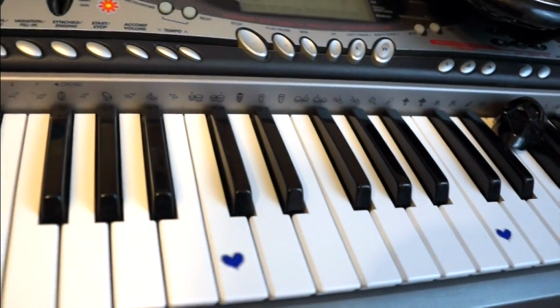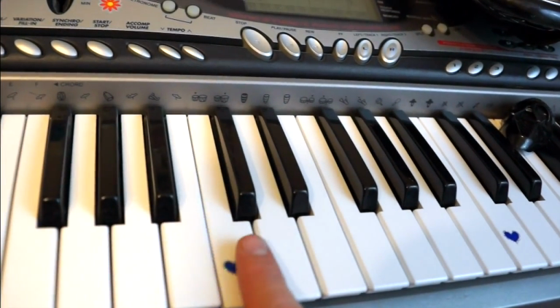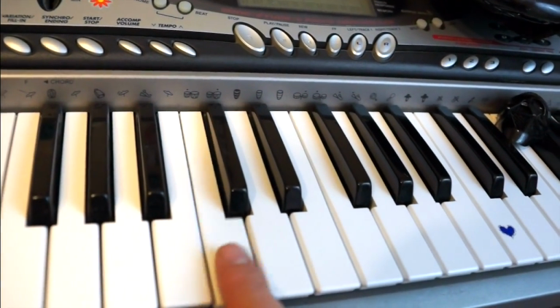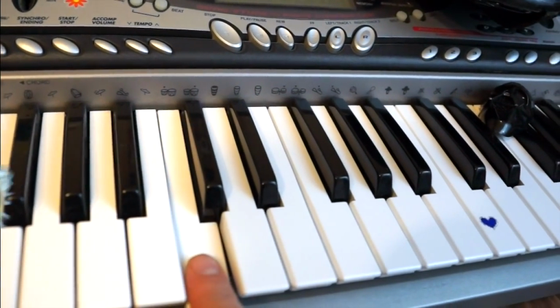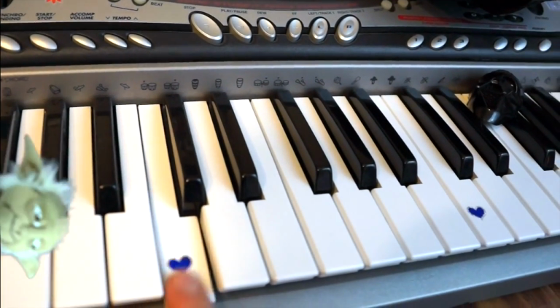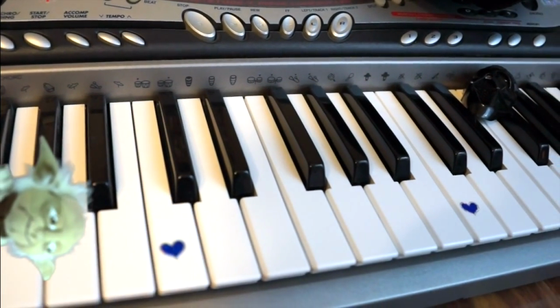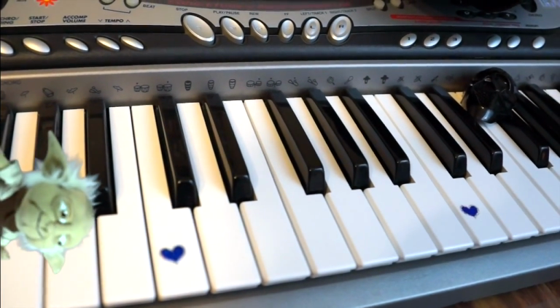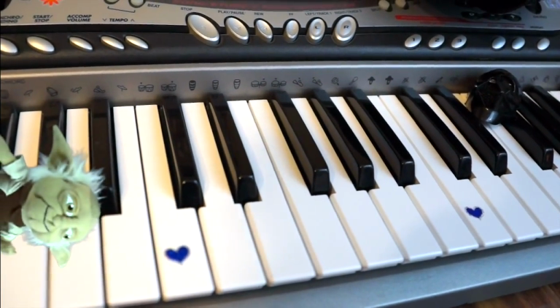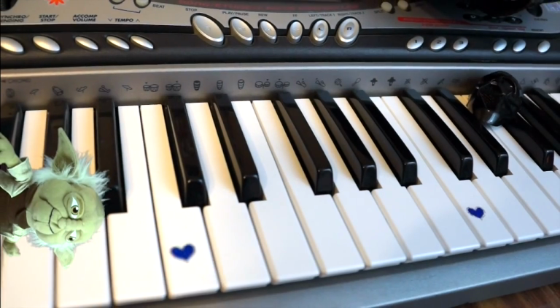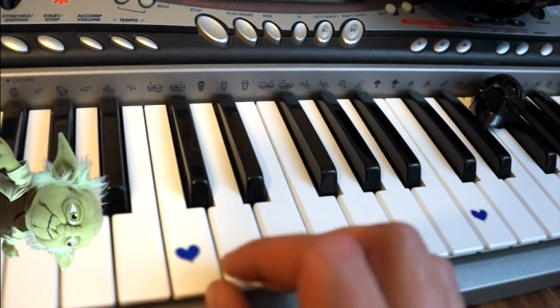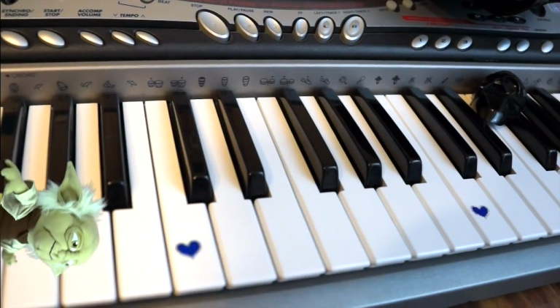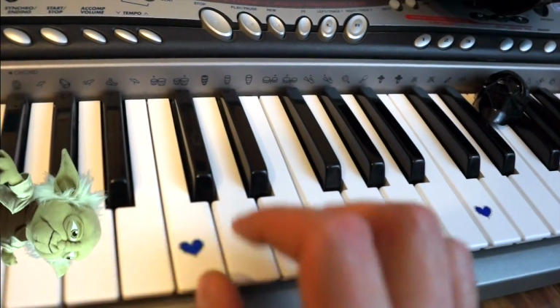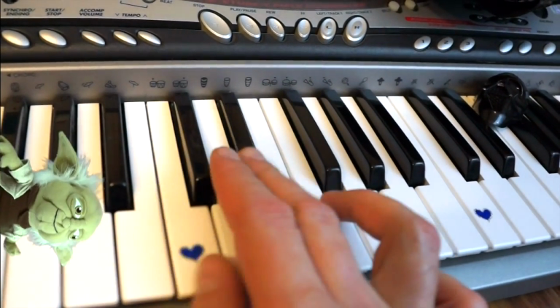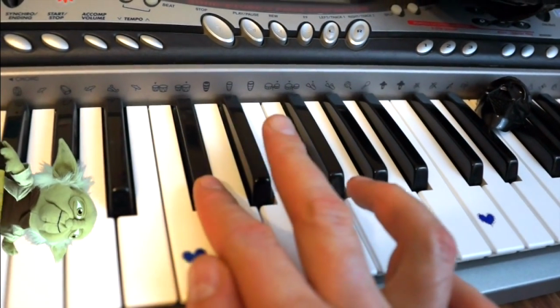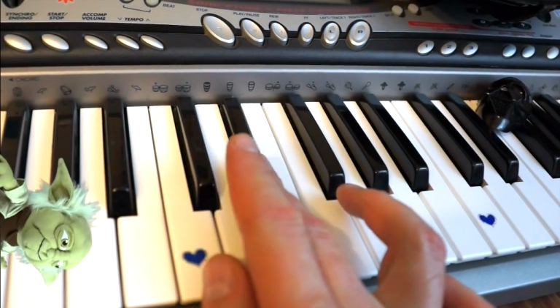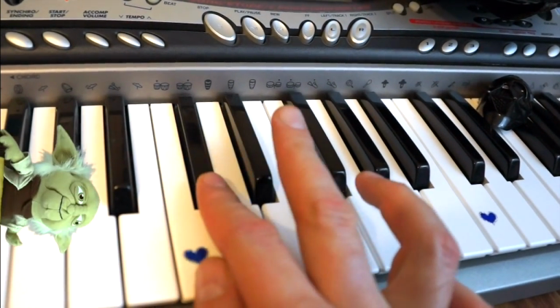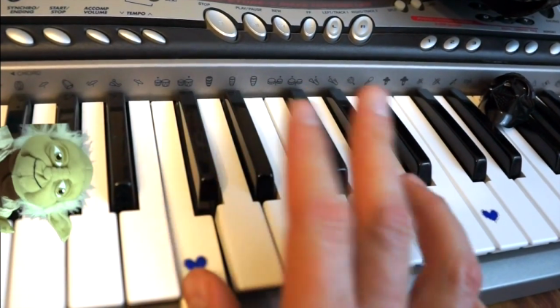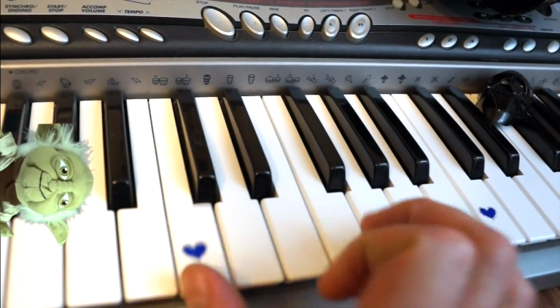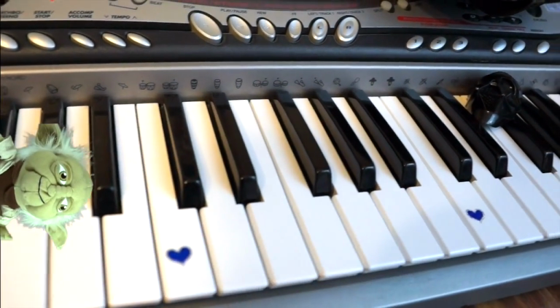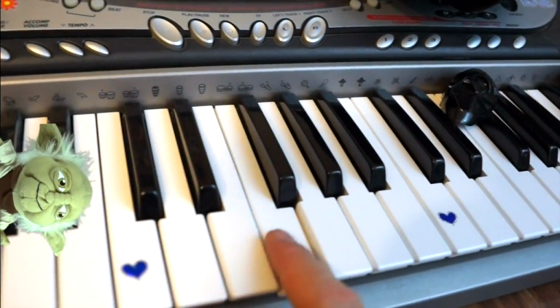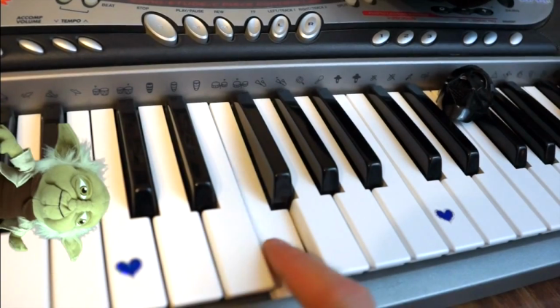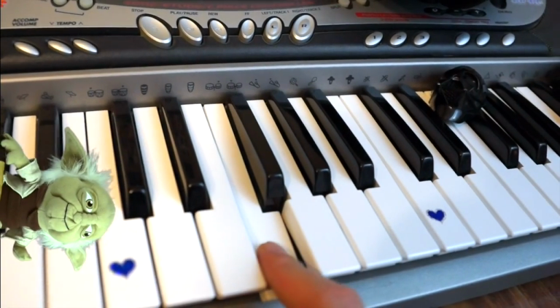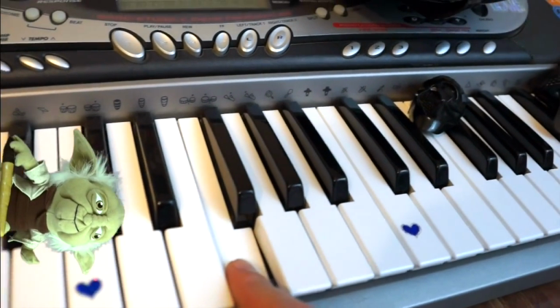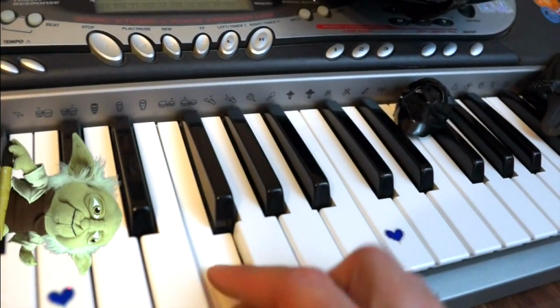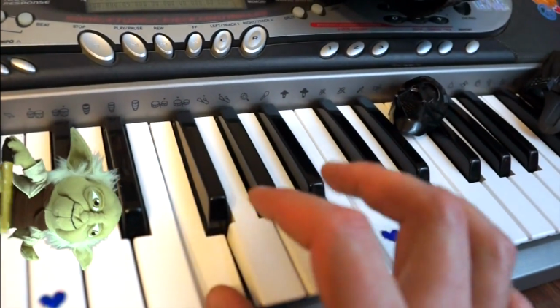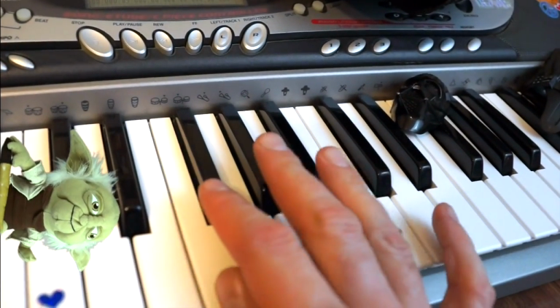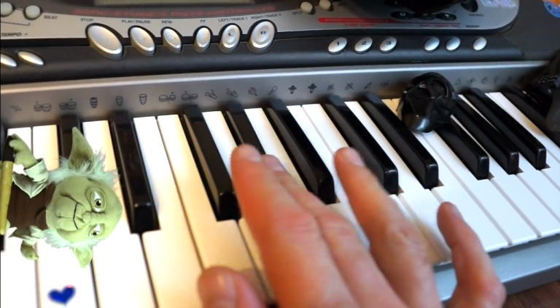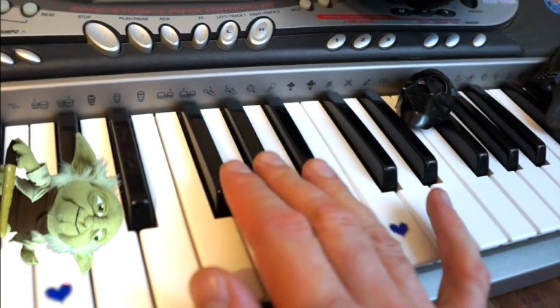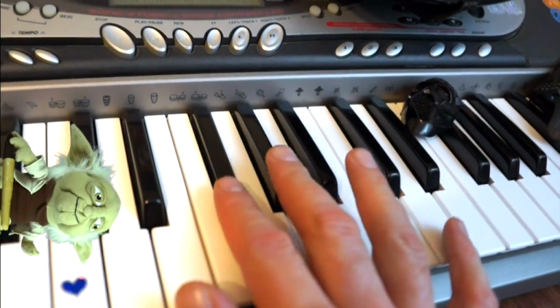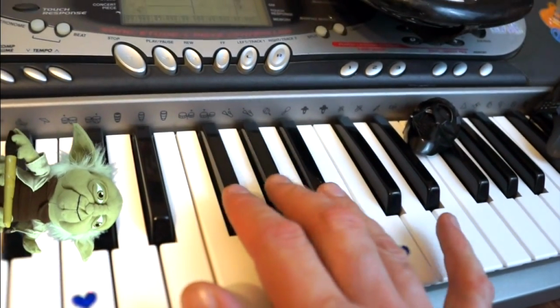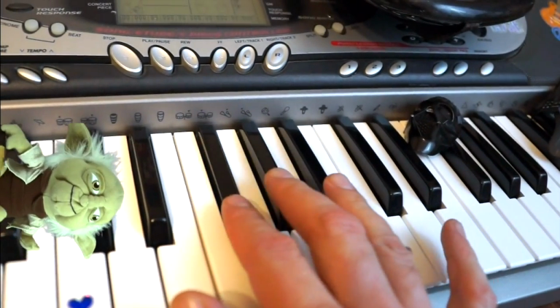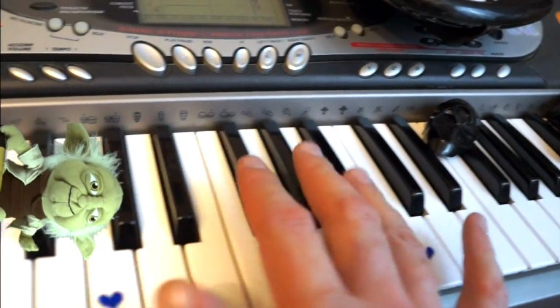That note was C. I hope you got that one. It's right next to the two black tones. And that note was F, right next to the three black tones.